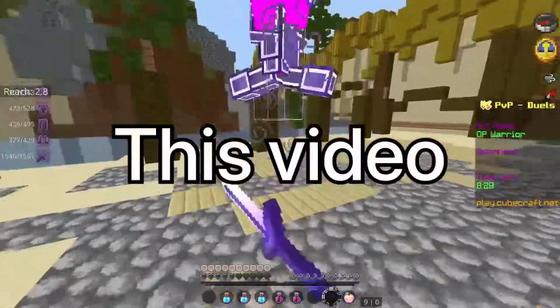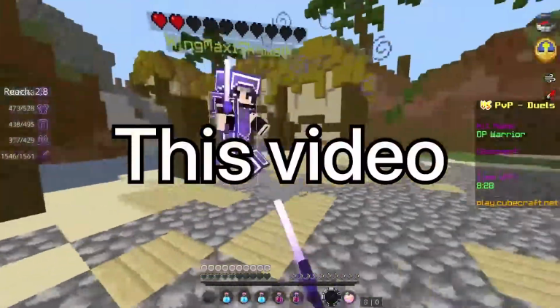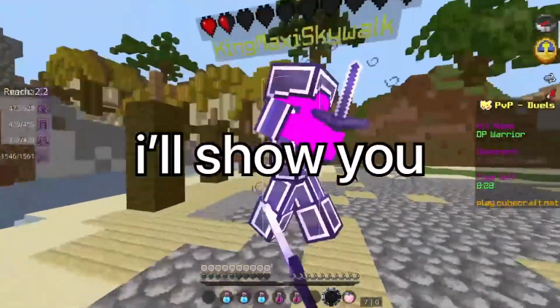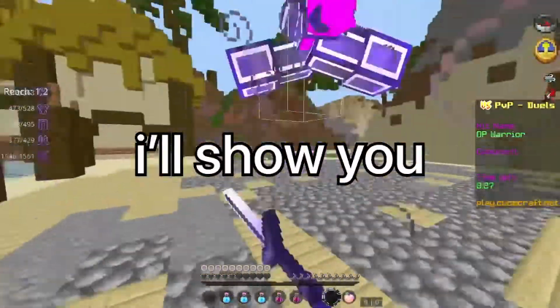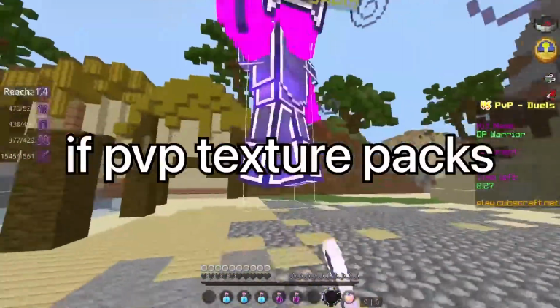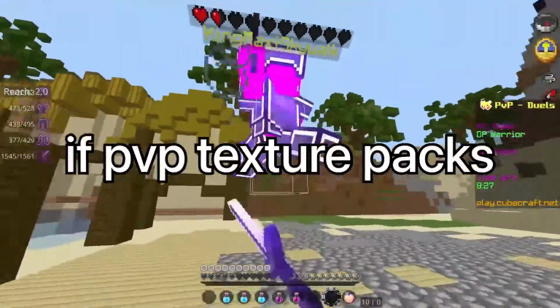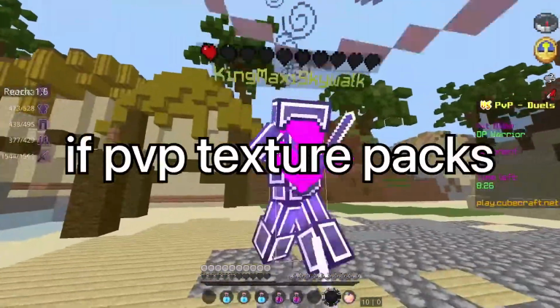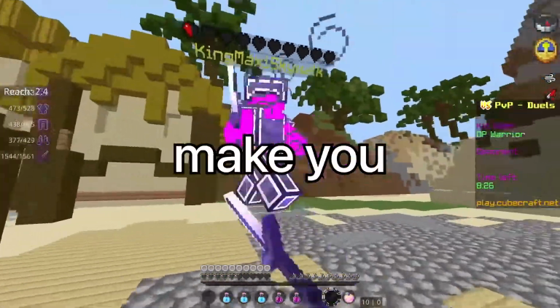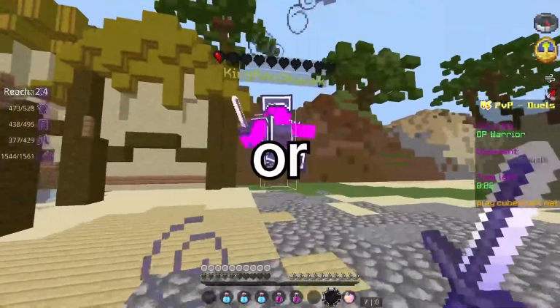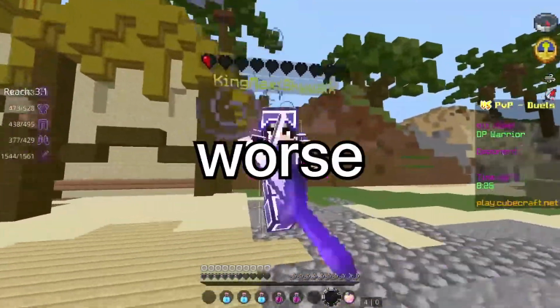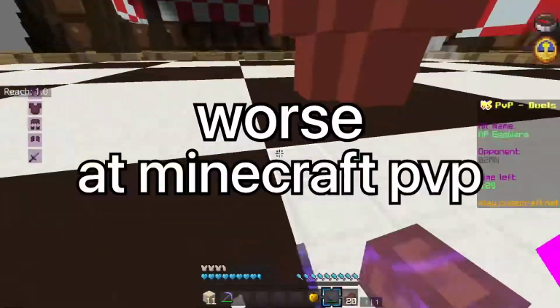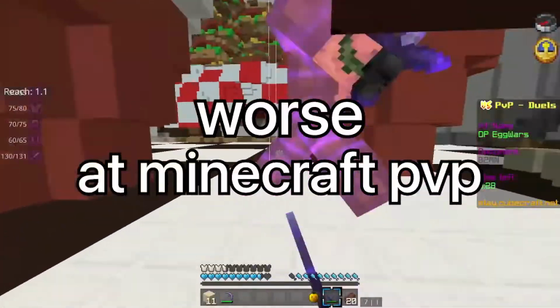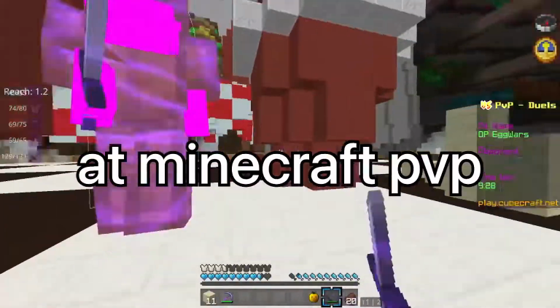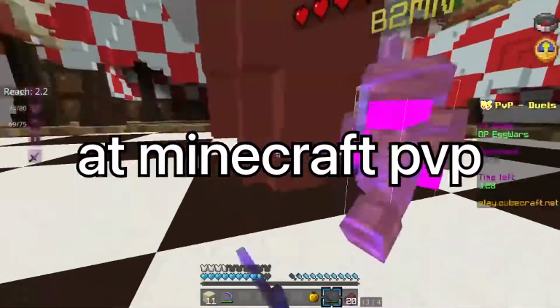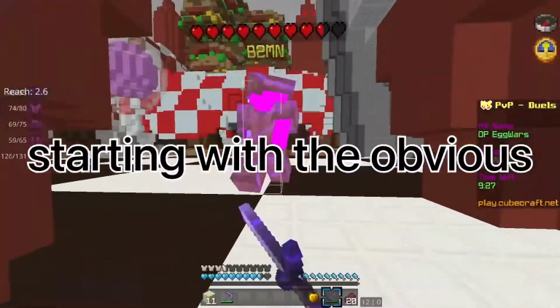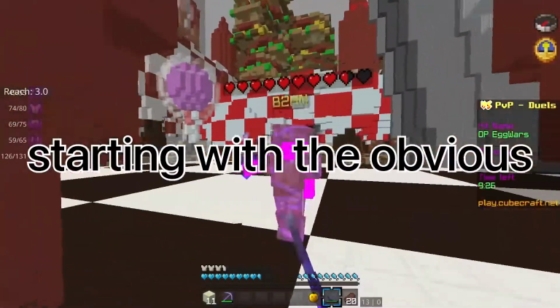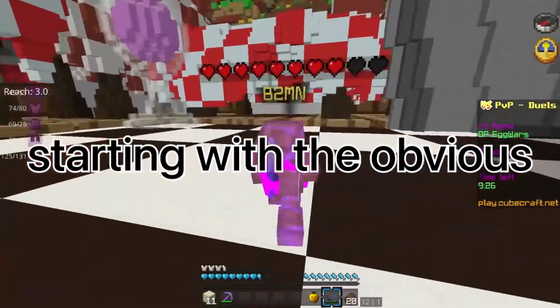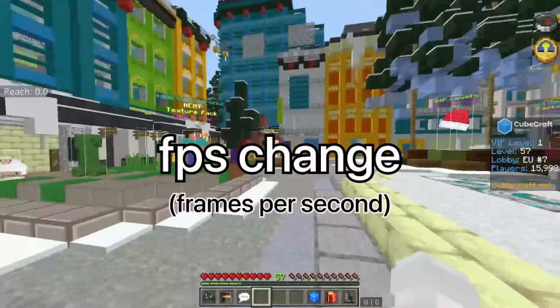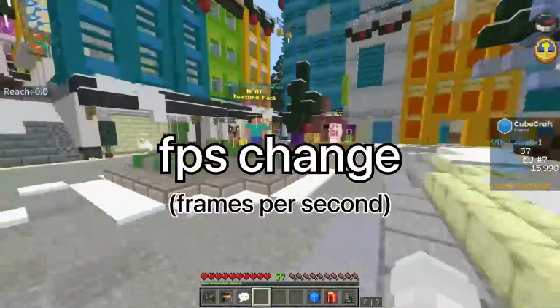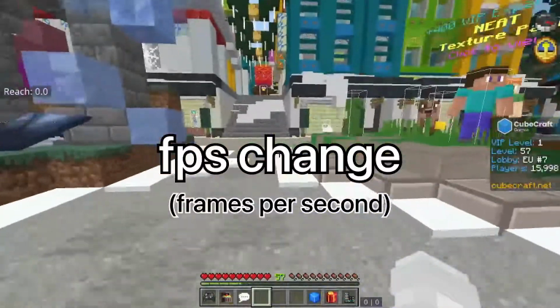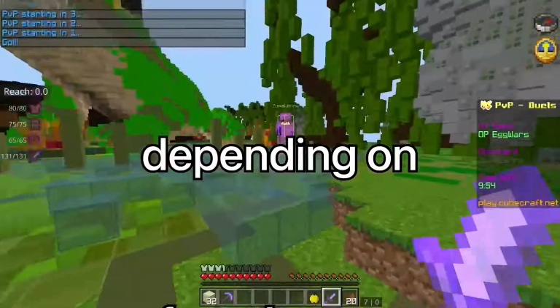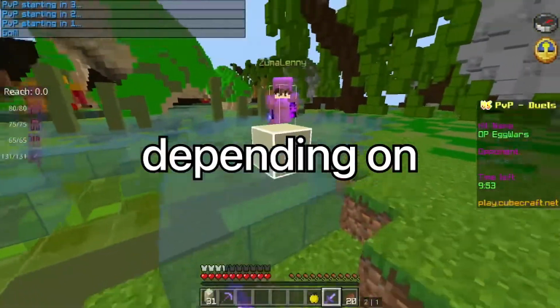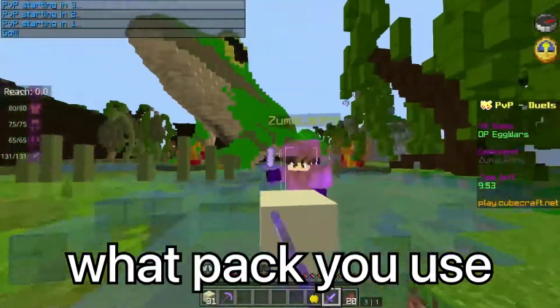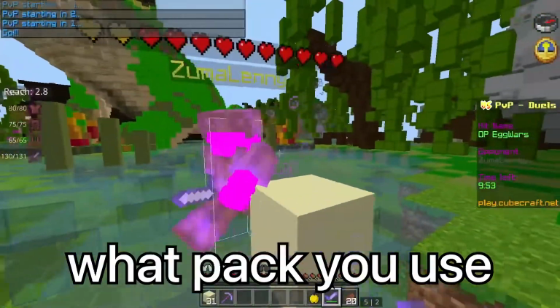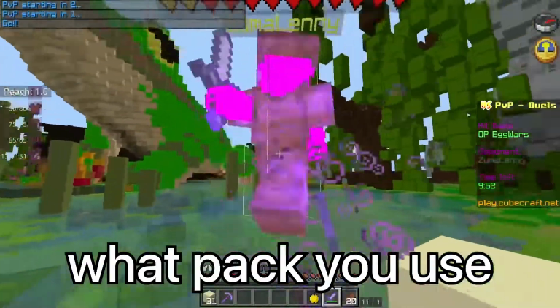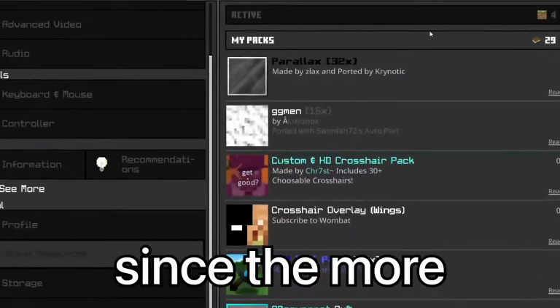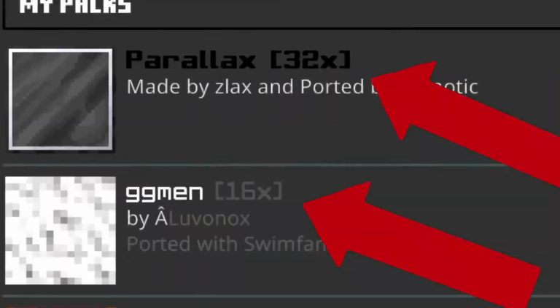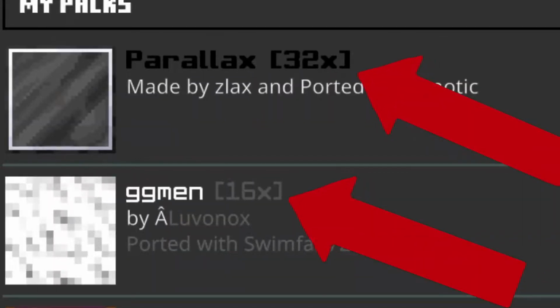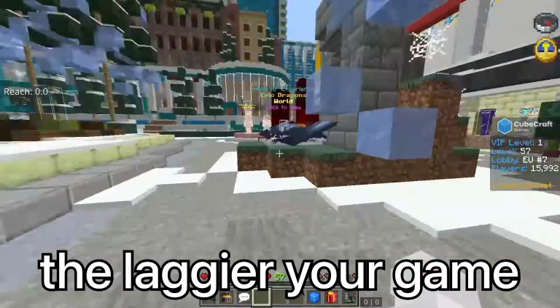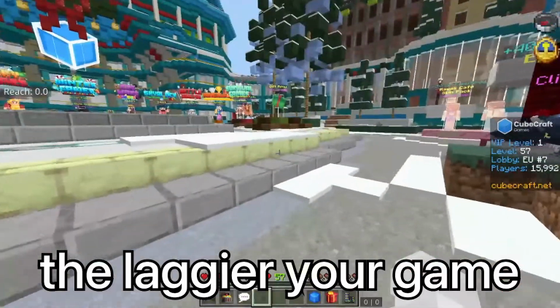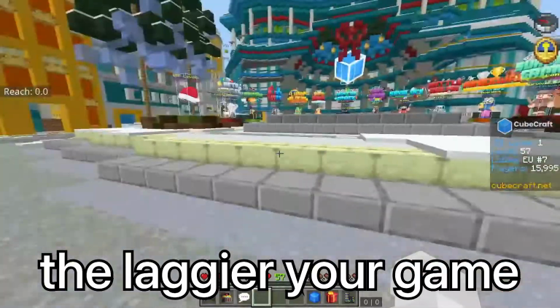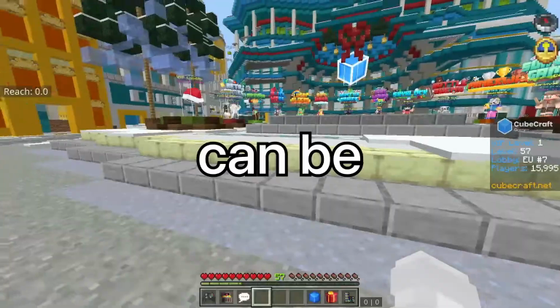In this video, I'll show you if PvP texture packs make you better or worse at Minecraft PvP, starting with the obvious FPS change, depending on what pack you use, since the more pixels, the laggier your game can be.